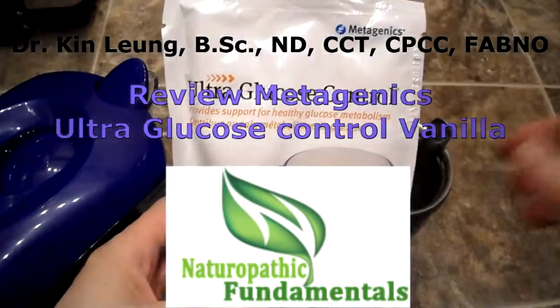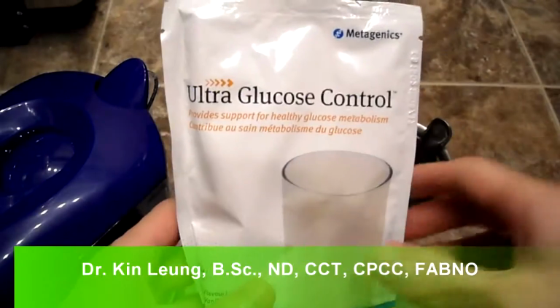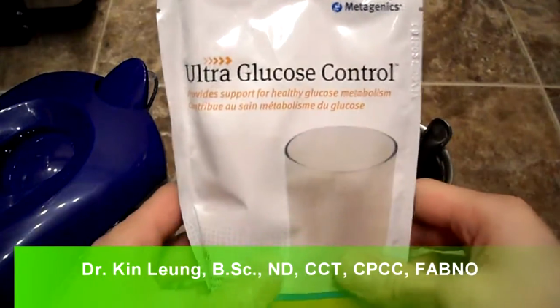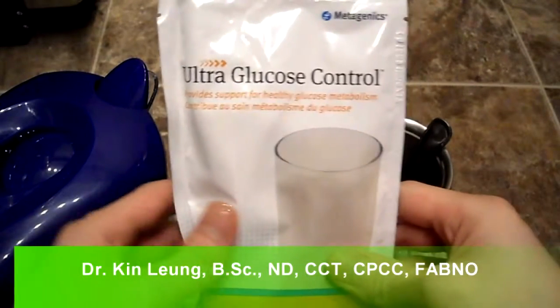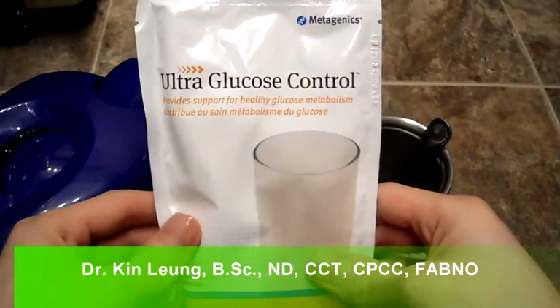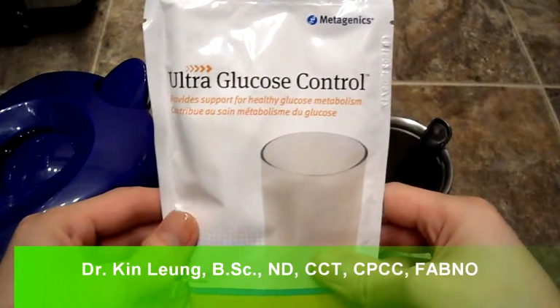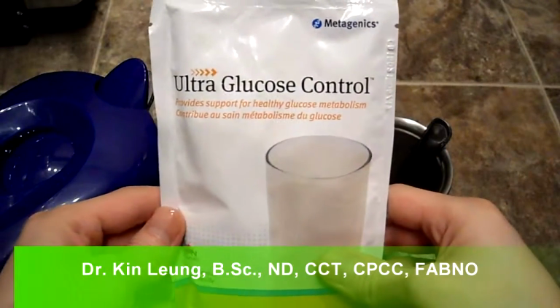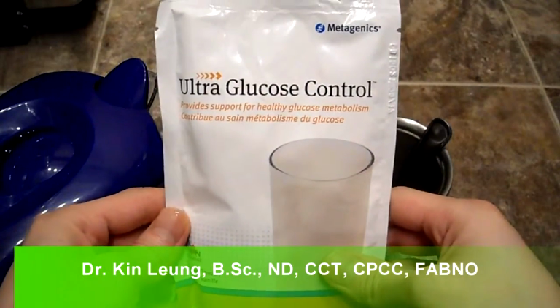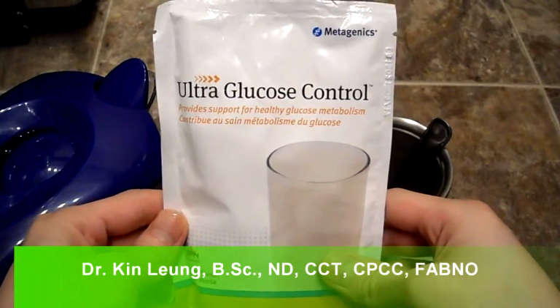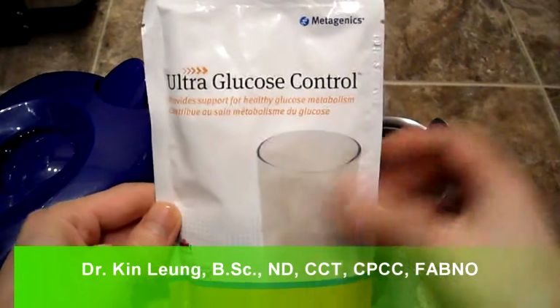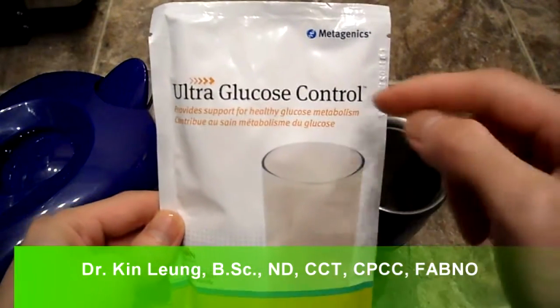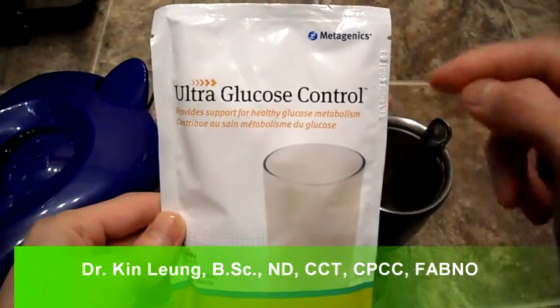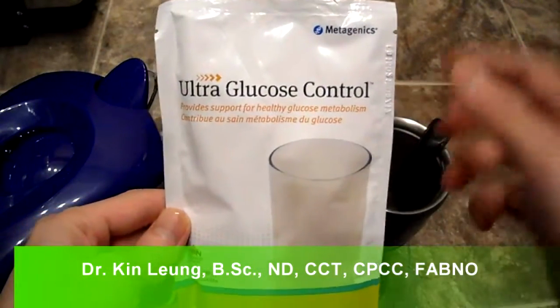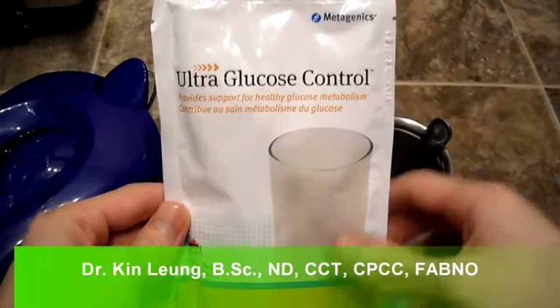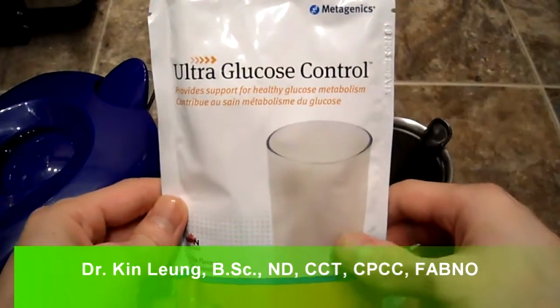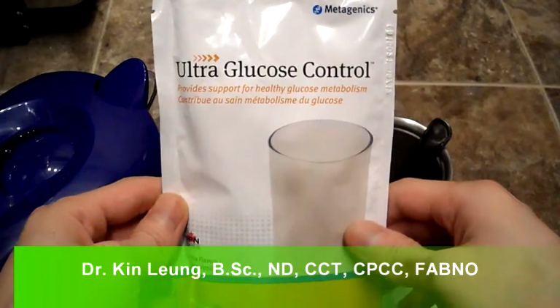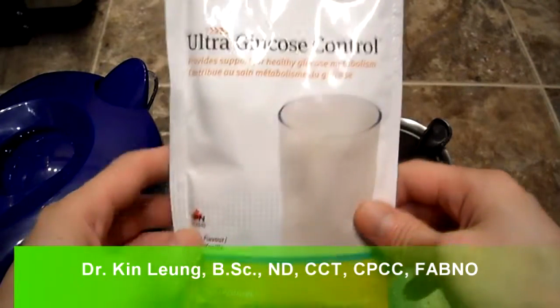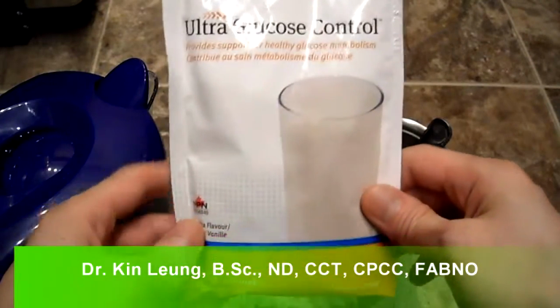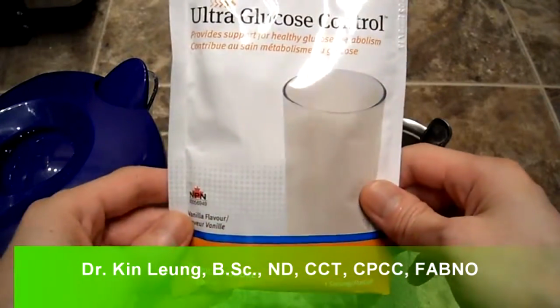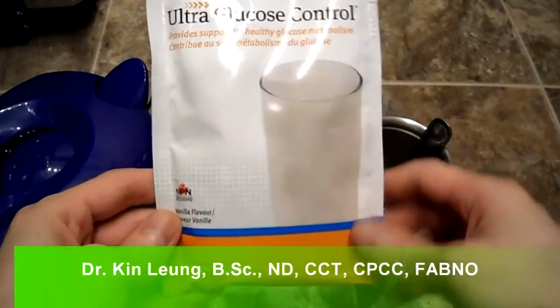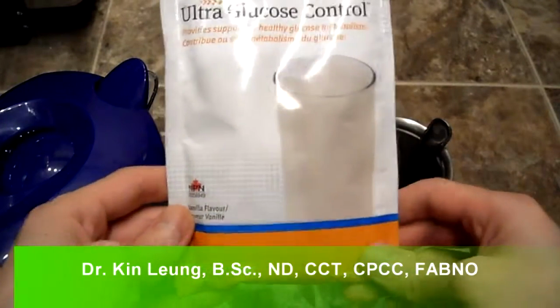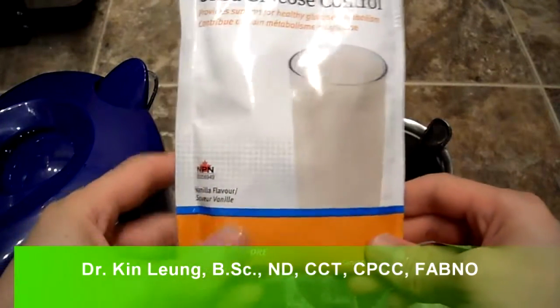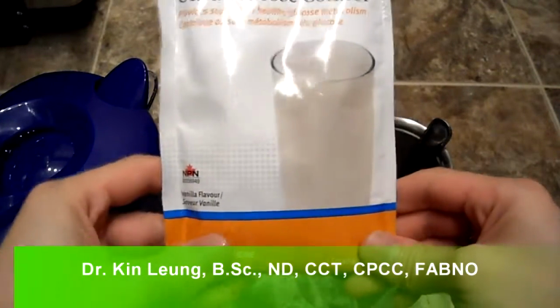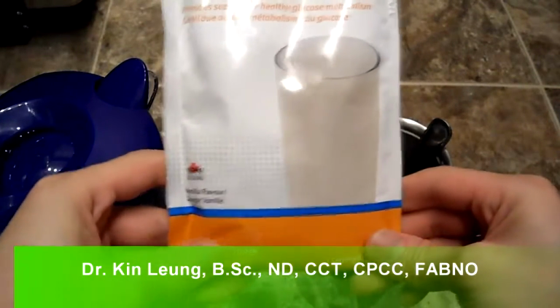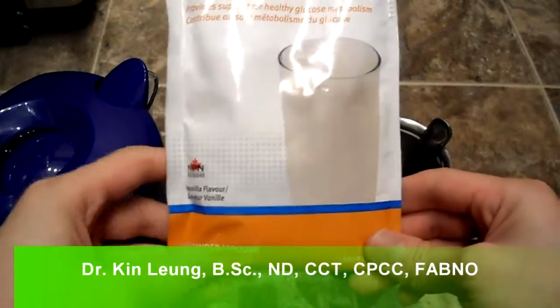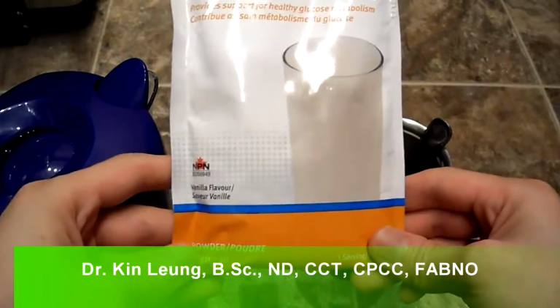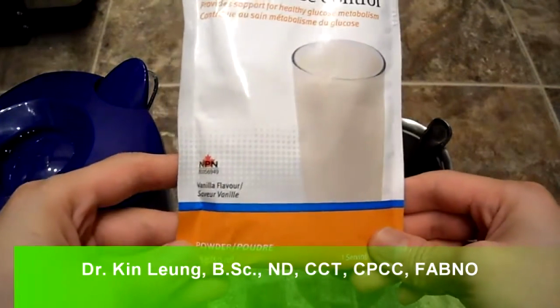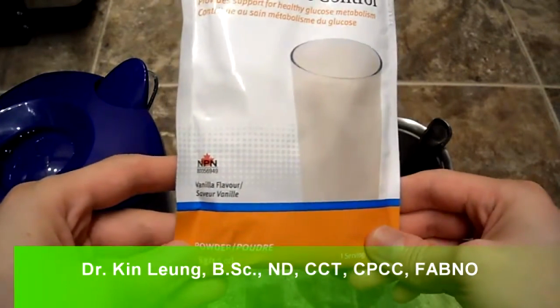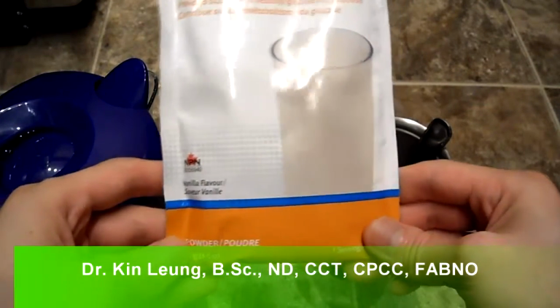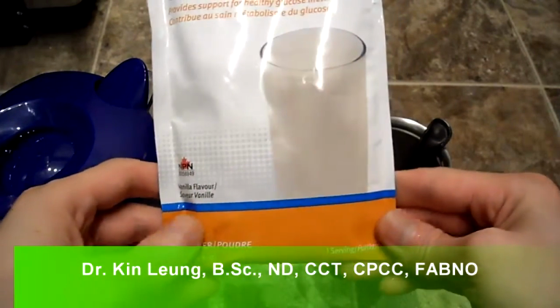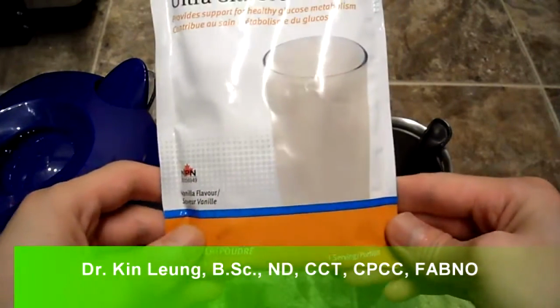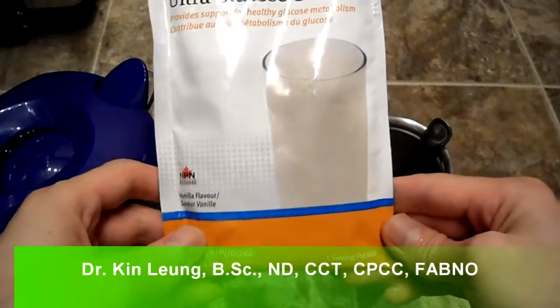All right guys, today I'm doing a review on this Metagenics Ultra Glucose Control. I got this nice sample pack so I'll give you a nice taste test.